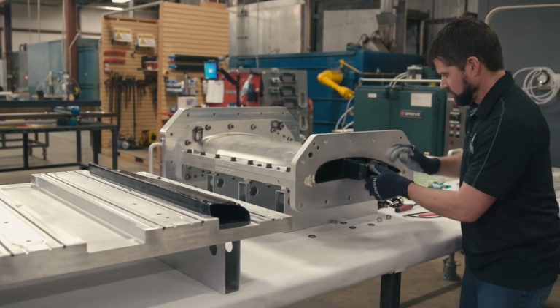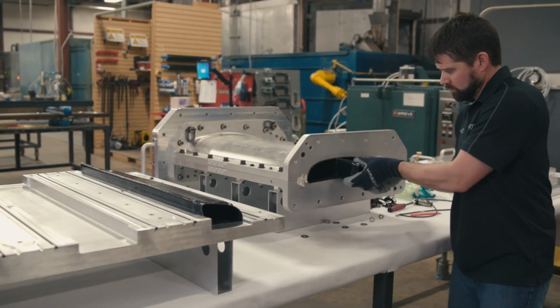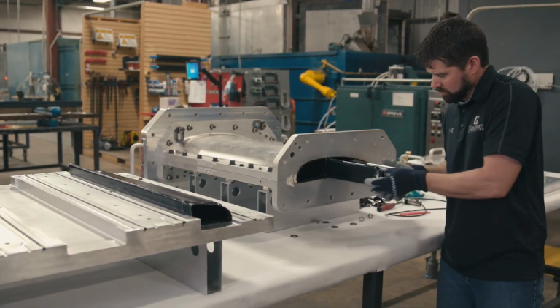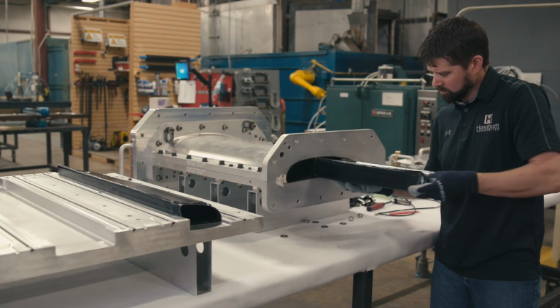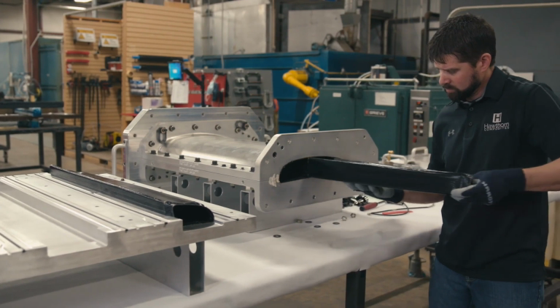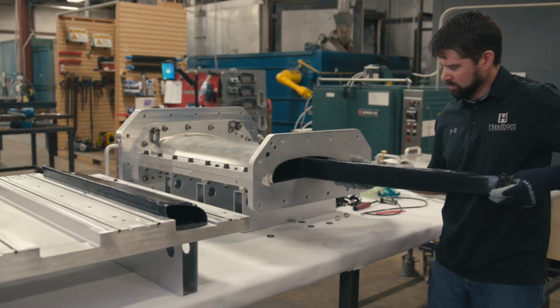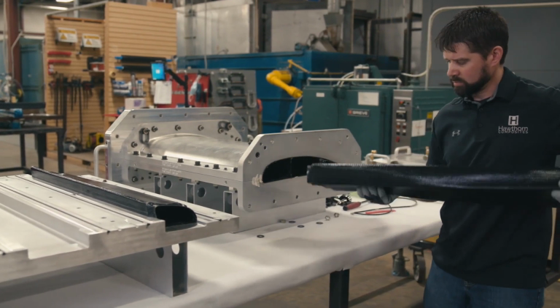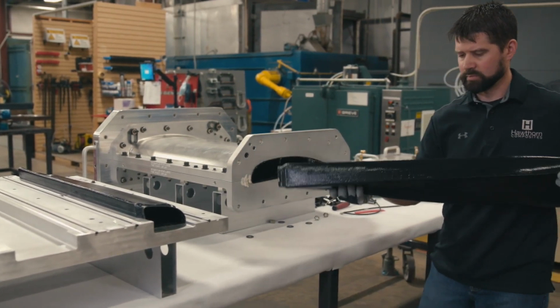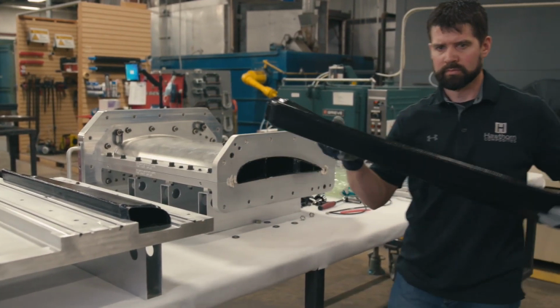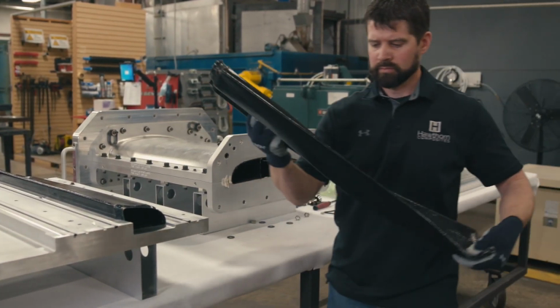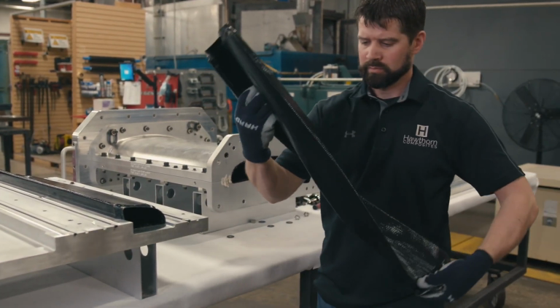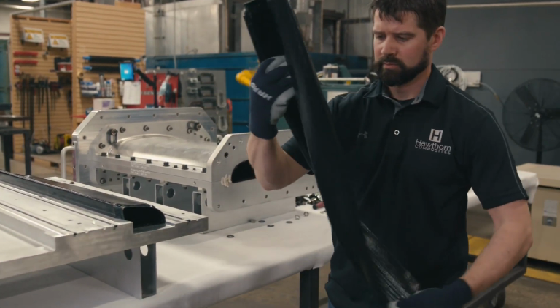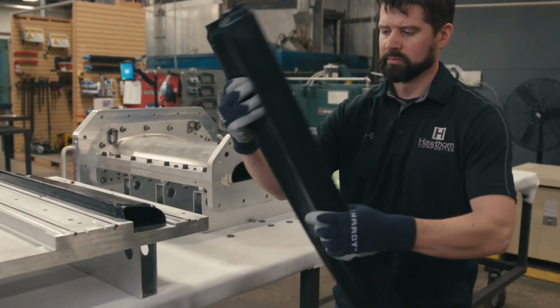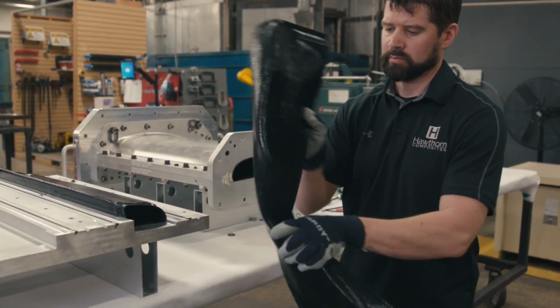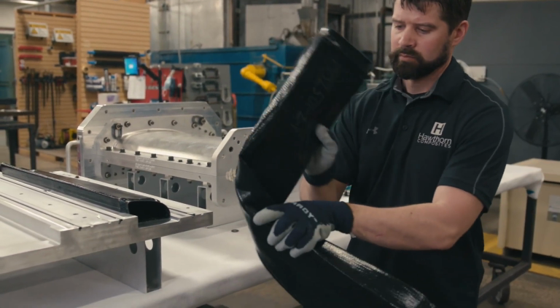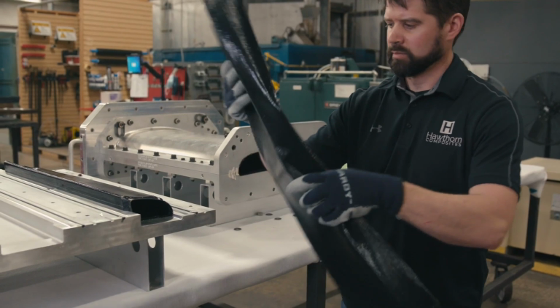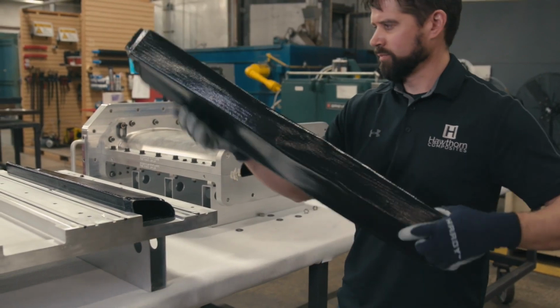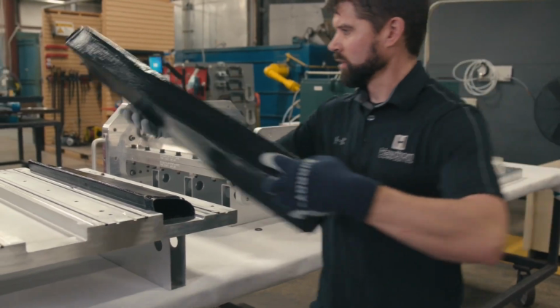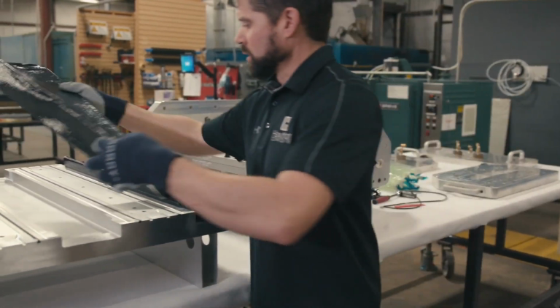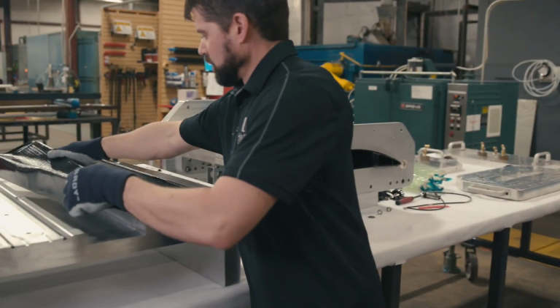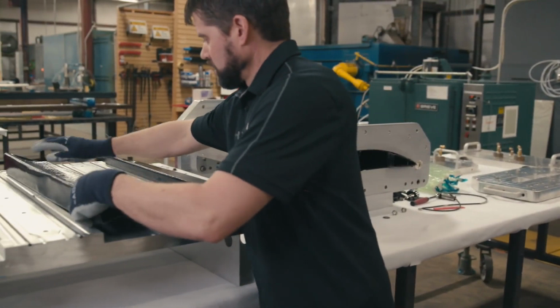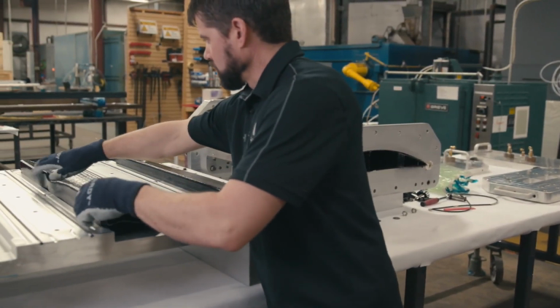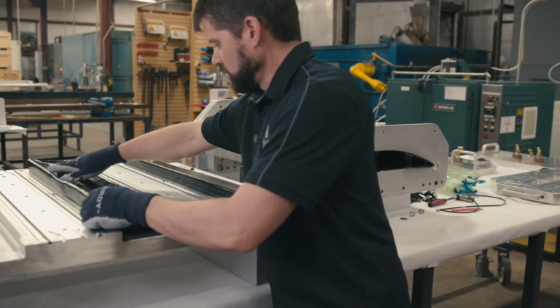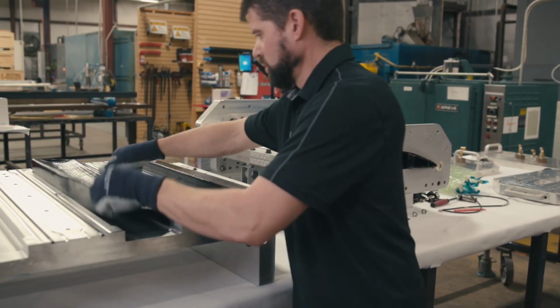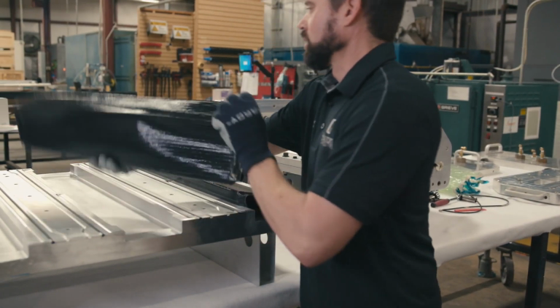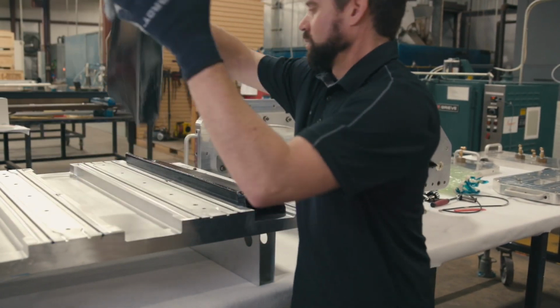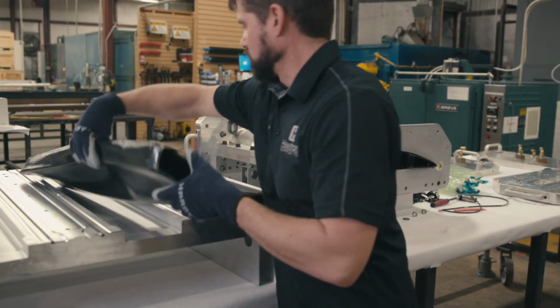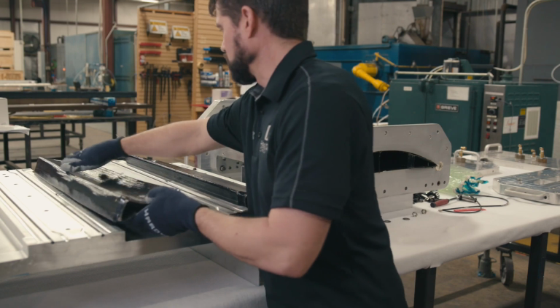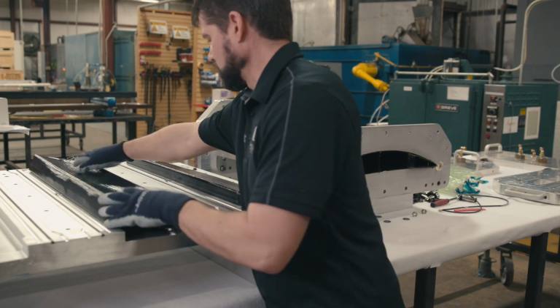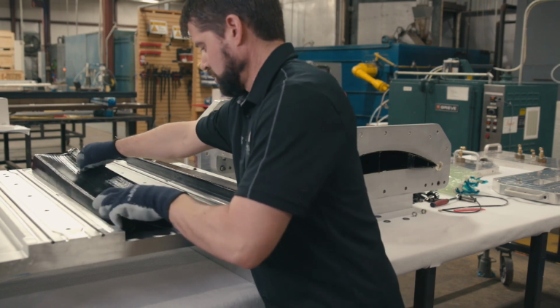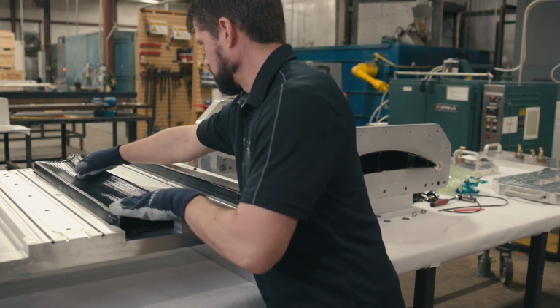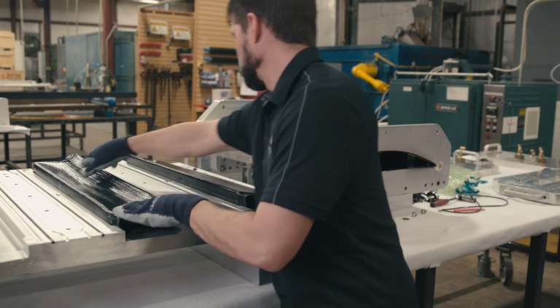Next, the still-elastic smart tools are extracted with low force from the trapped geometry co-cured composite wing. After extraction, each smart tool is placed into the pre-heated reforming mold.